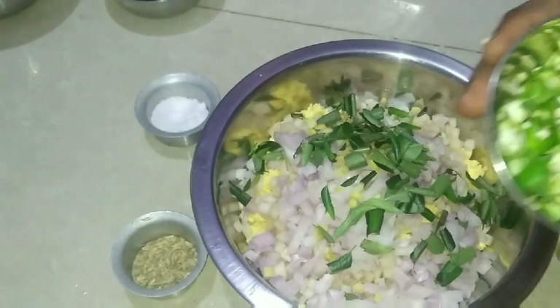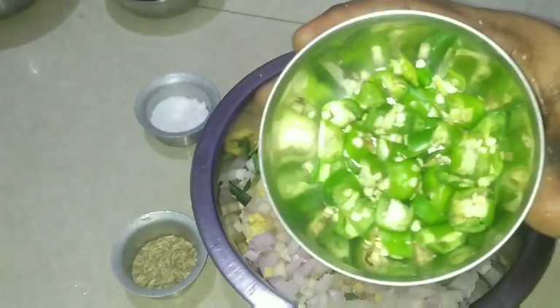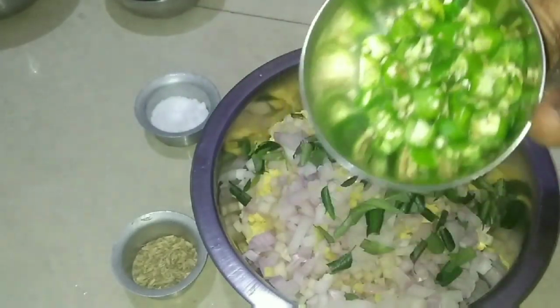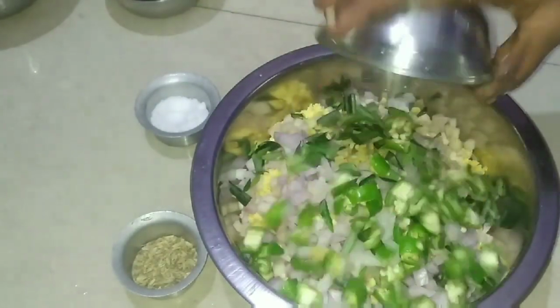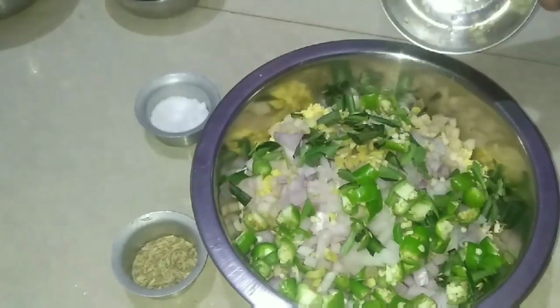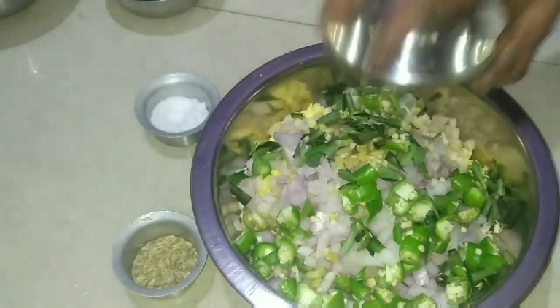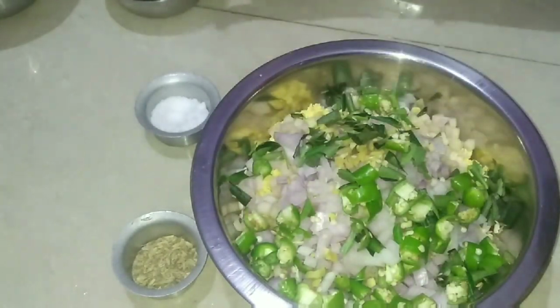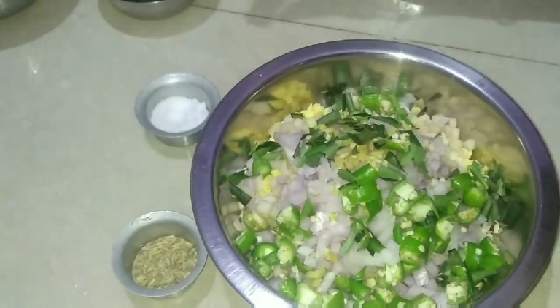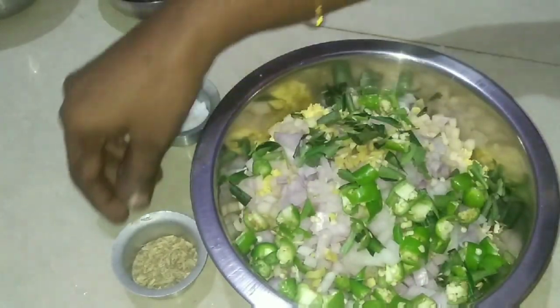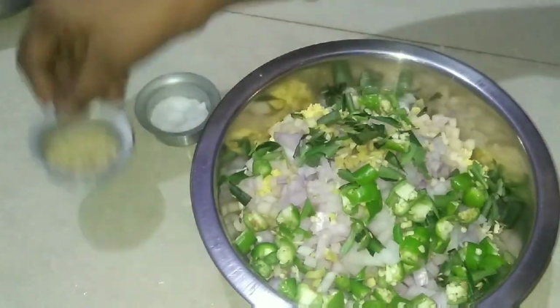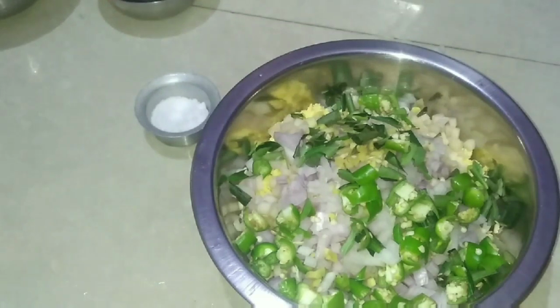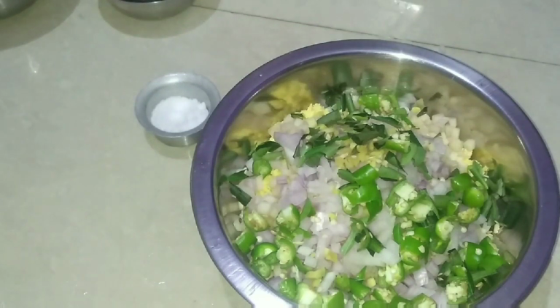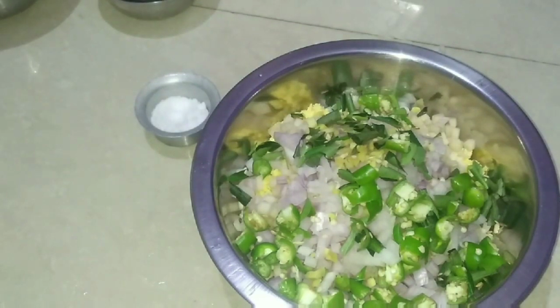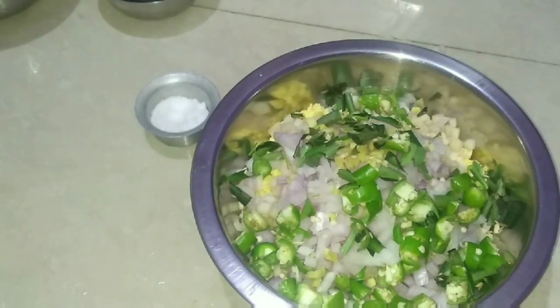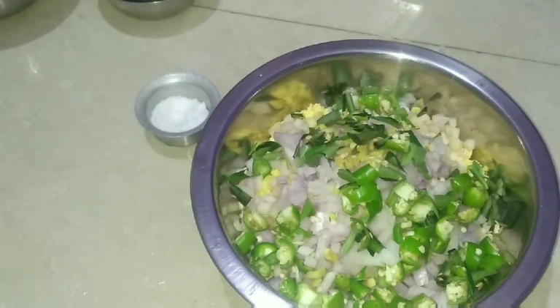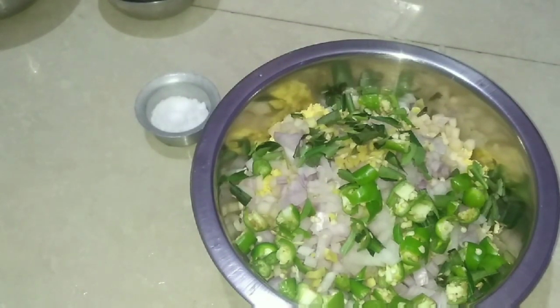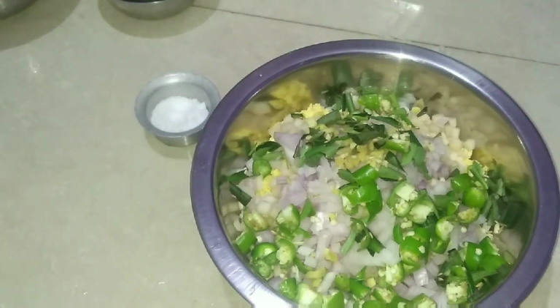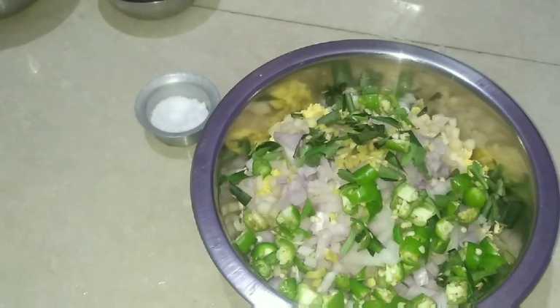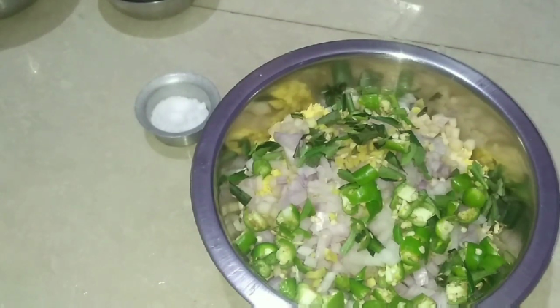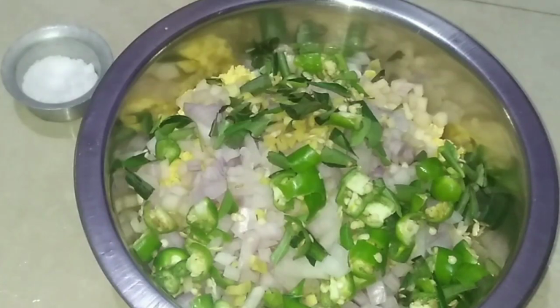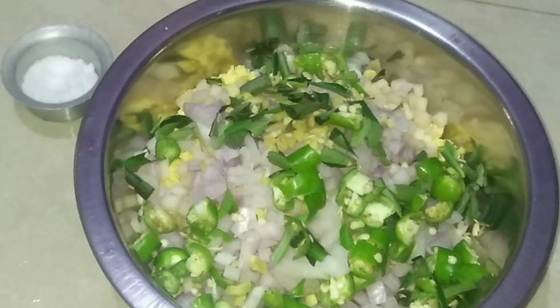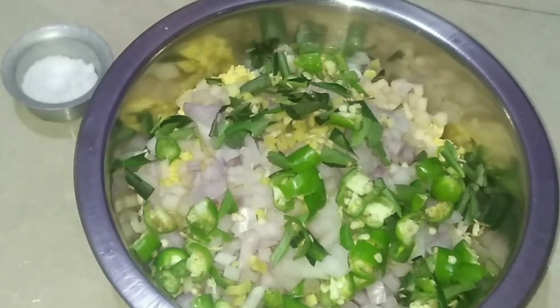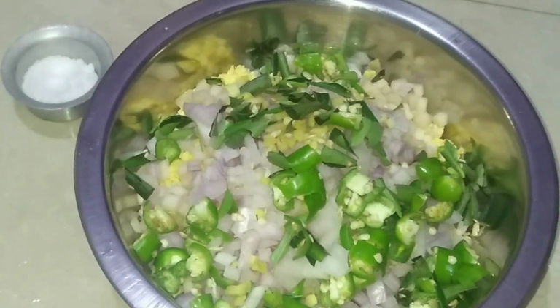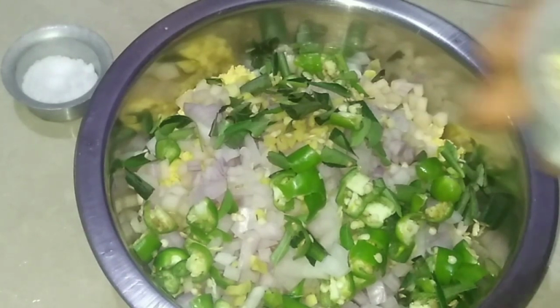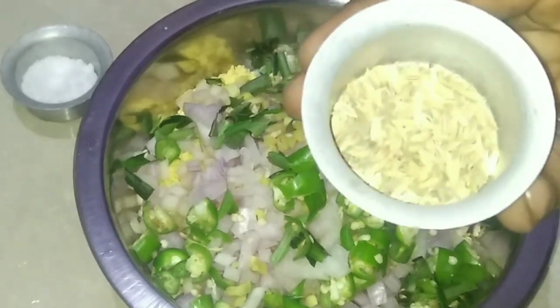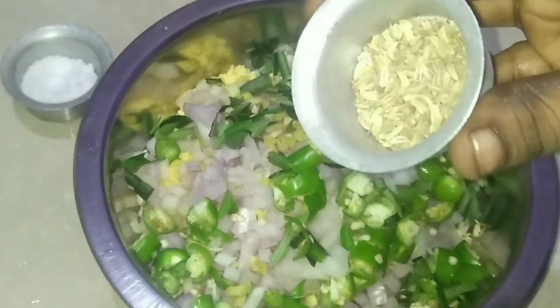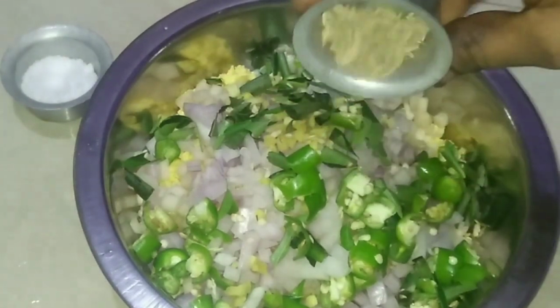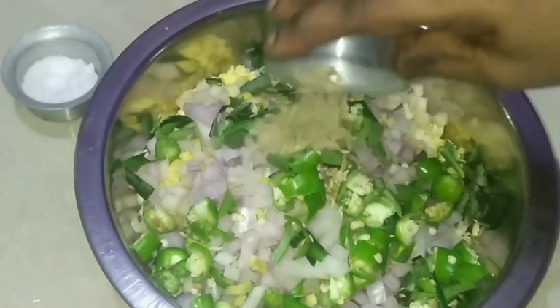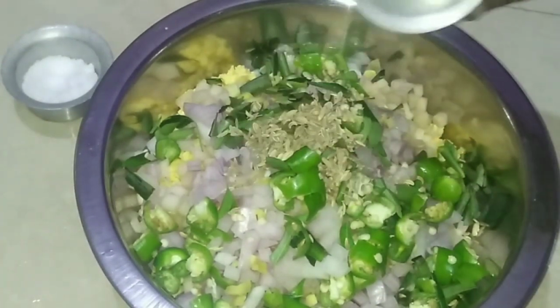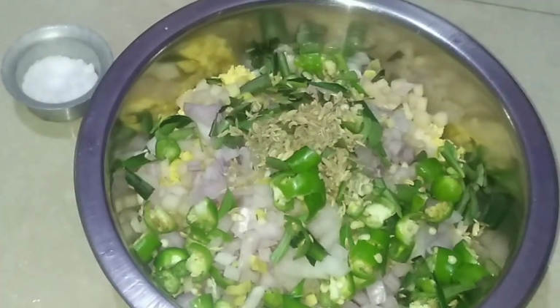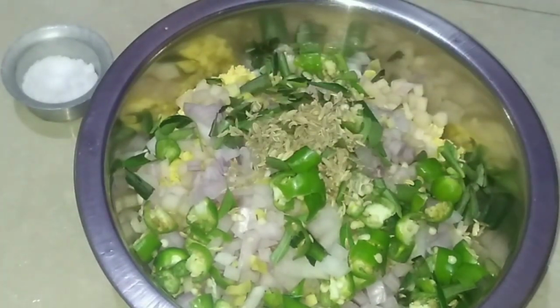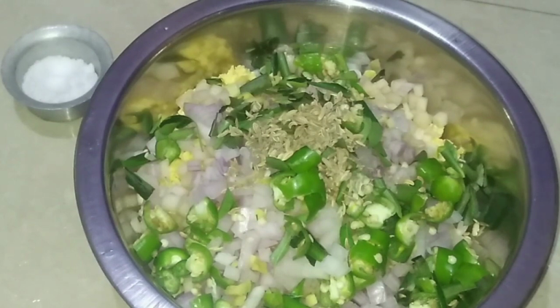I cut it in a medium size. If you have a small bowl, you can use a small bowl. I will cook it in a small bowl.